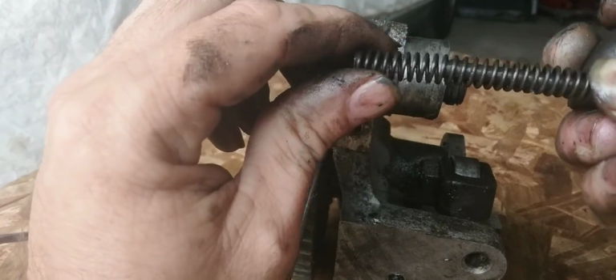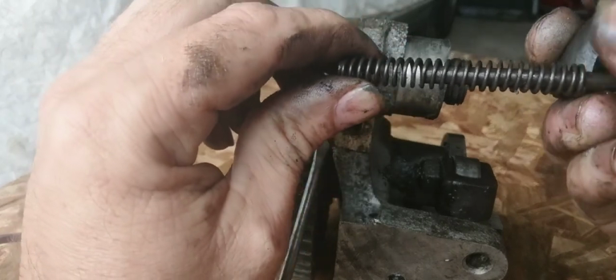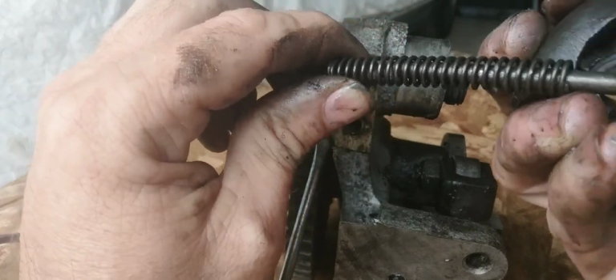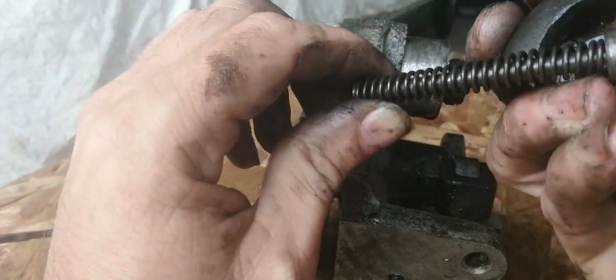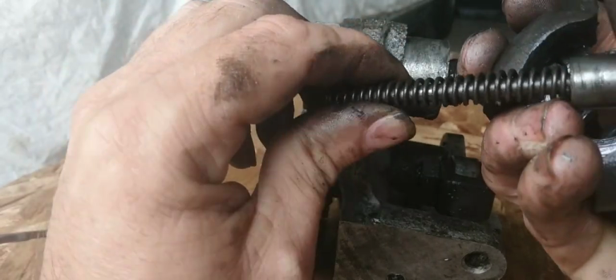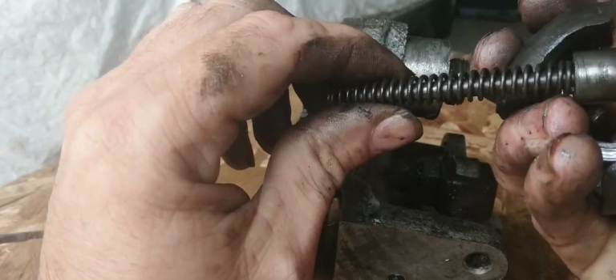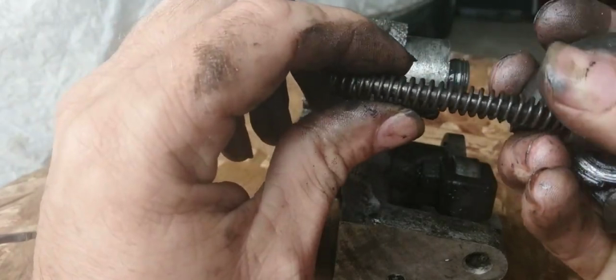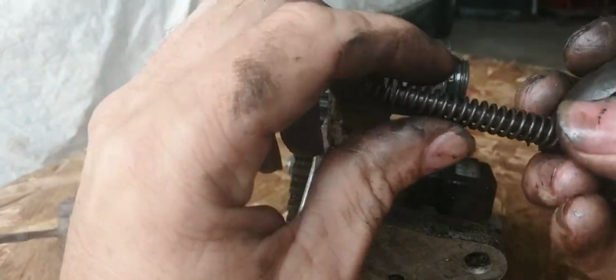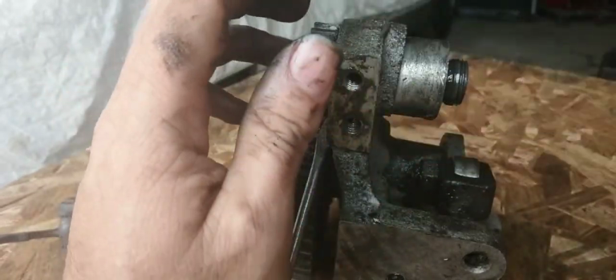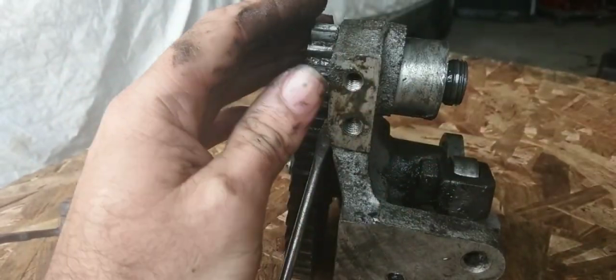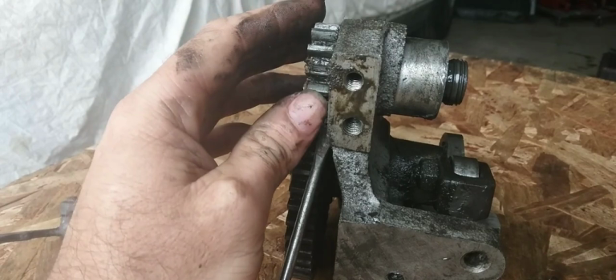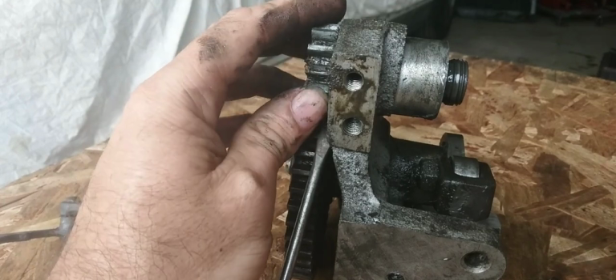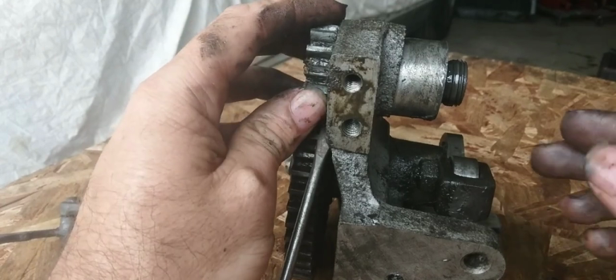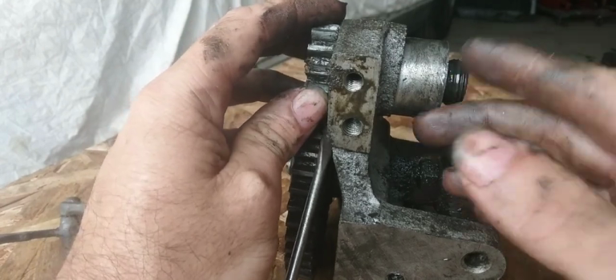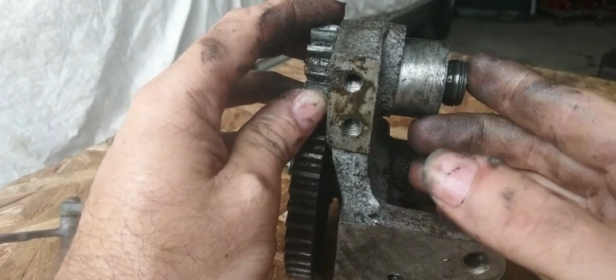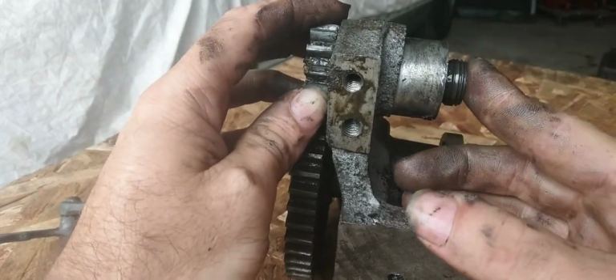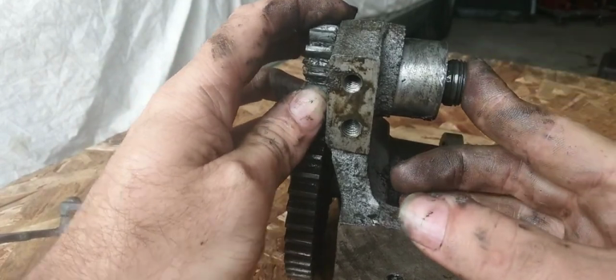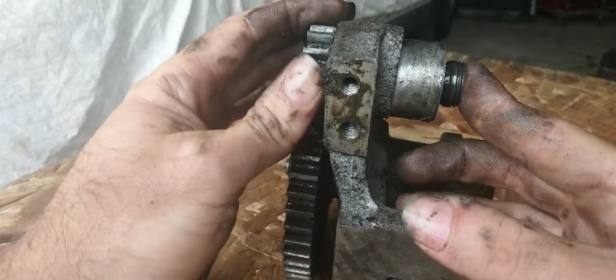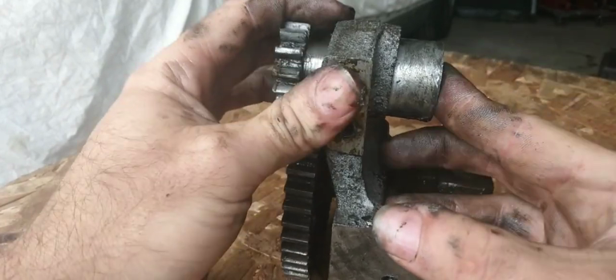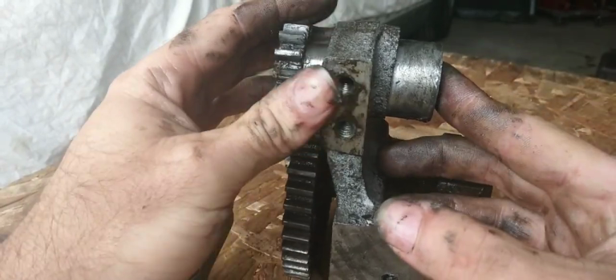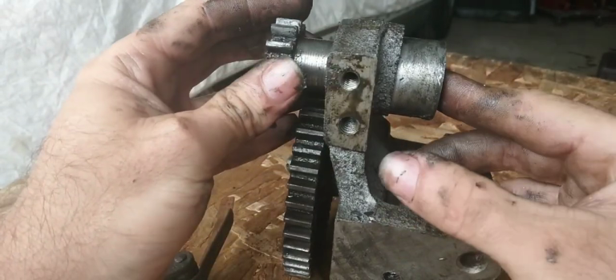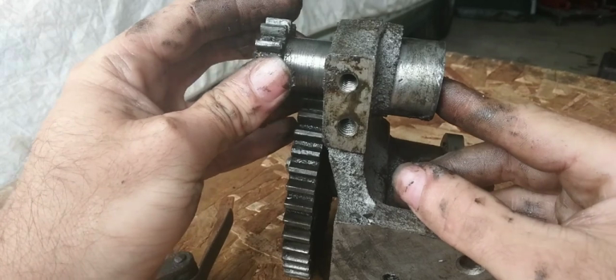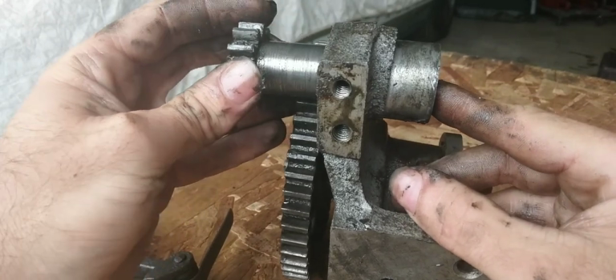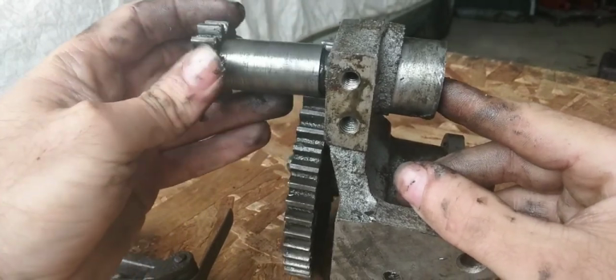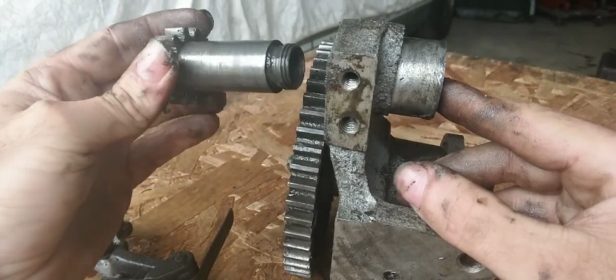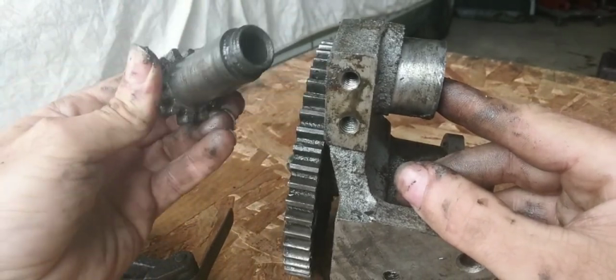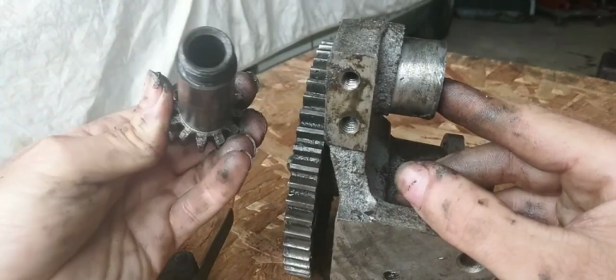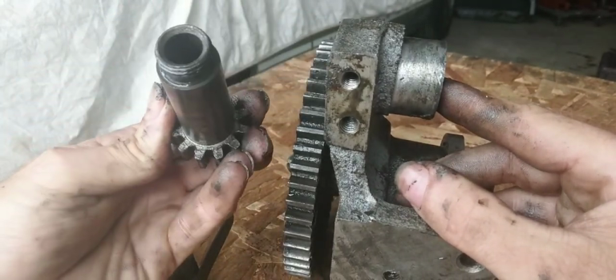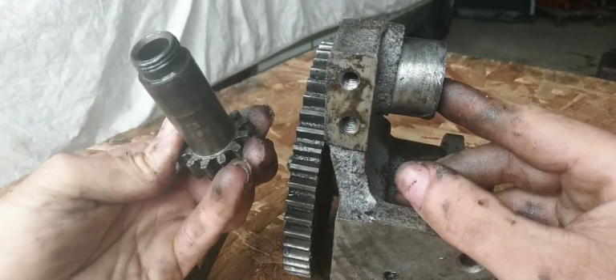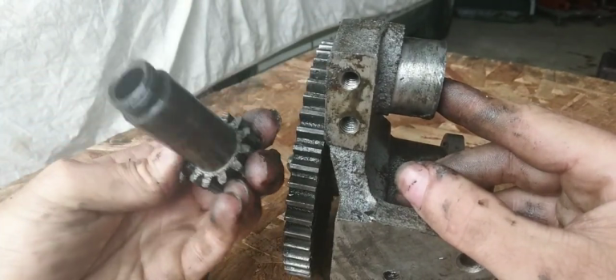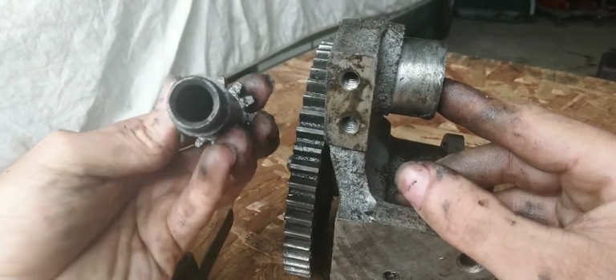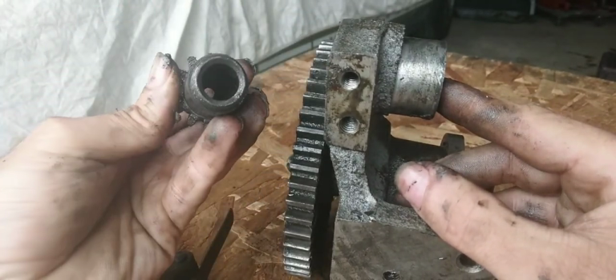That spring does not look that bad. Let's take this off here — there we go. And that doesn't look that bad either.